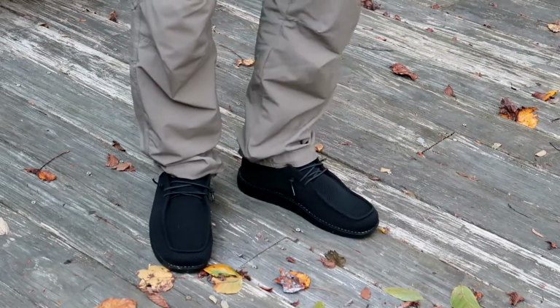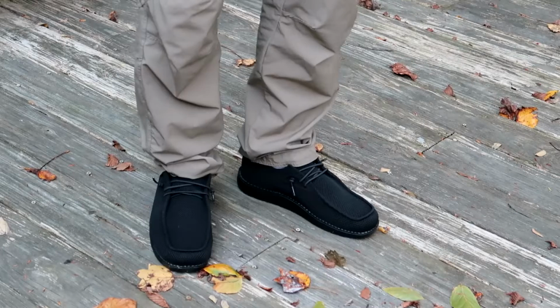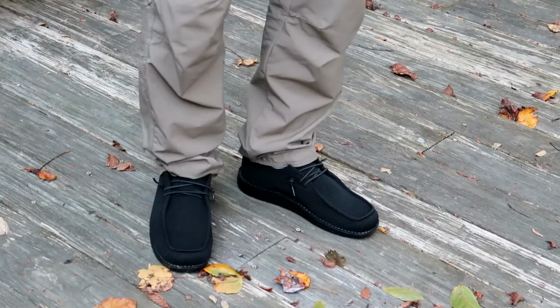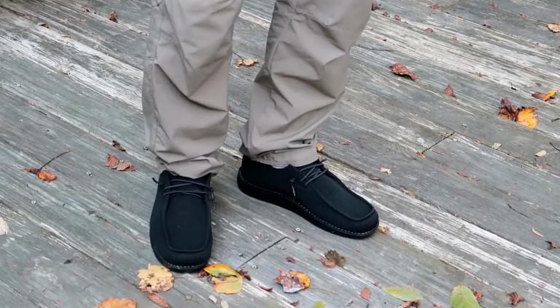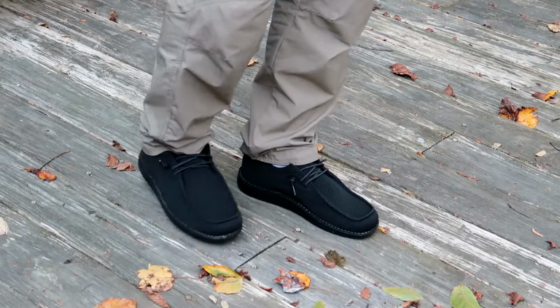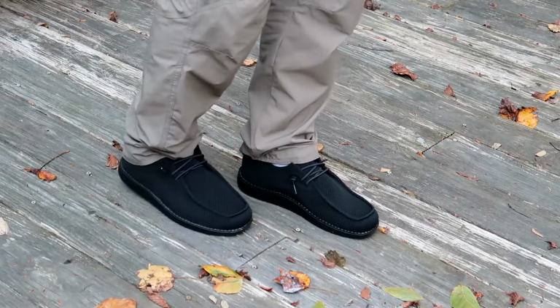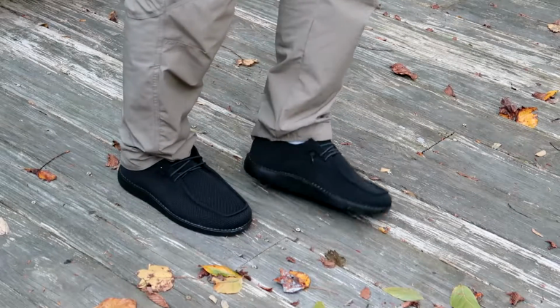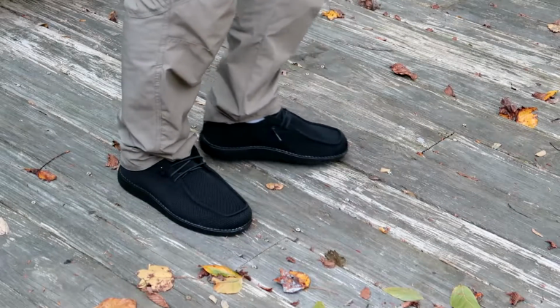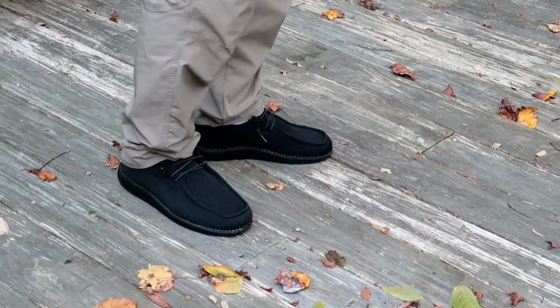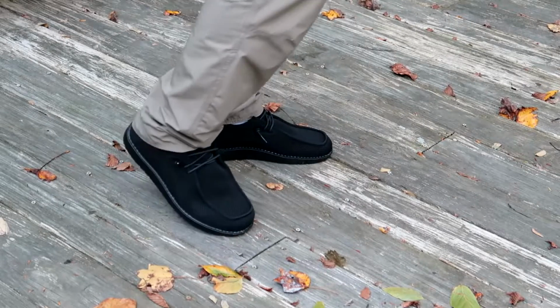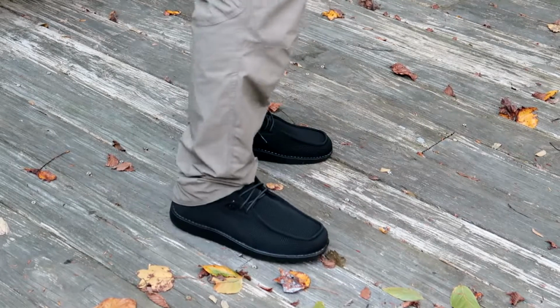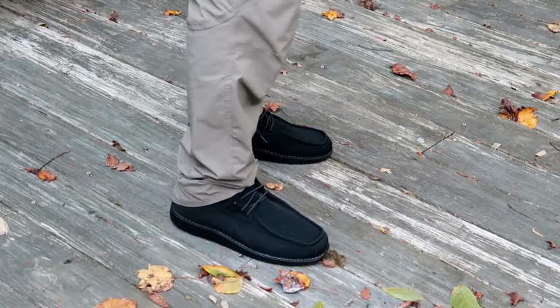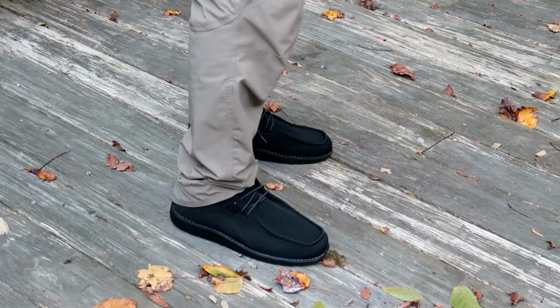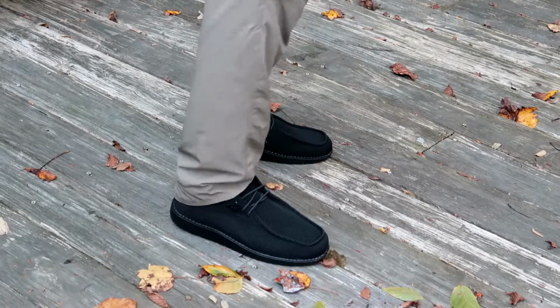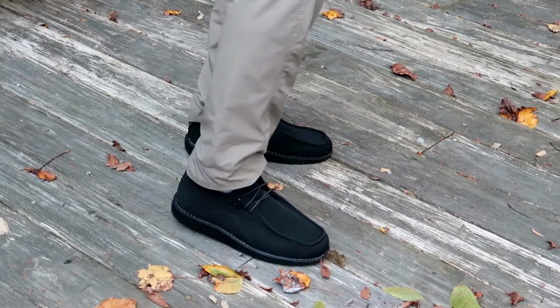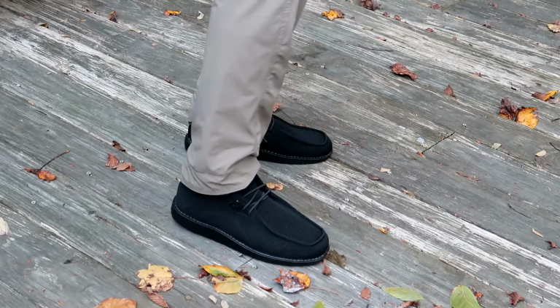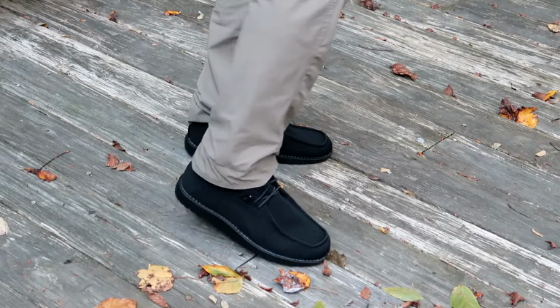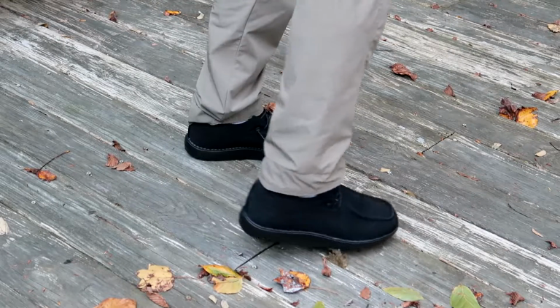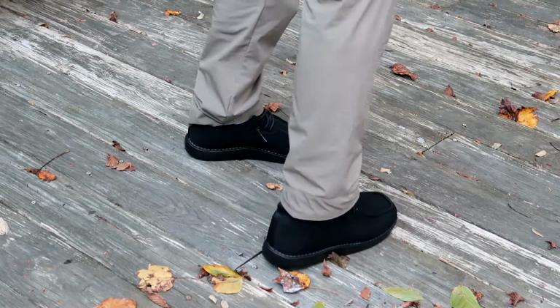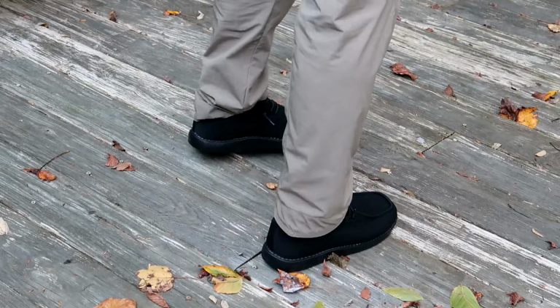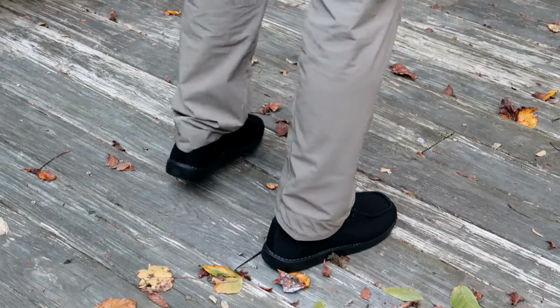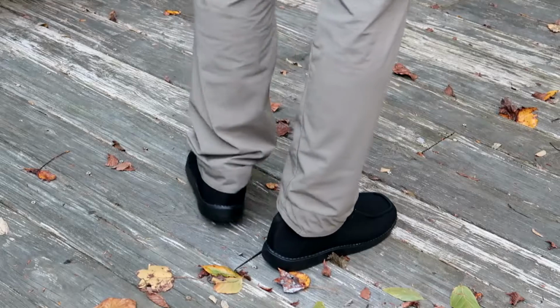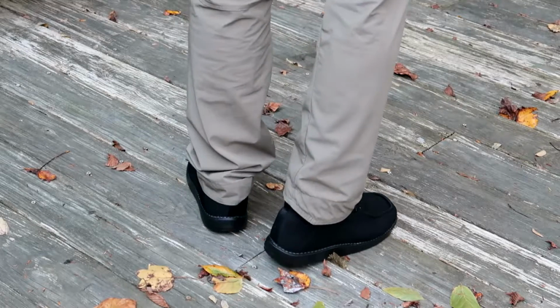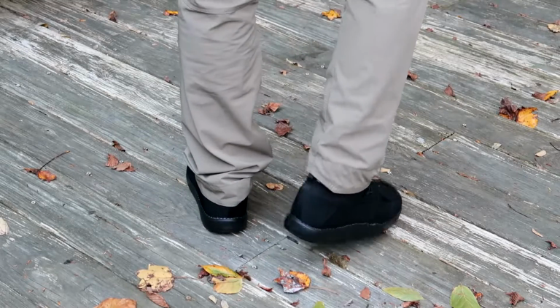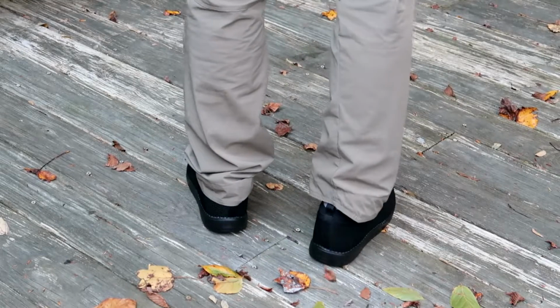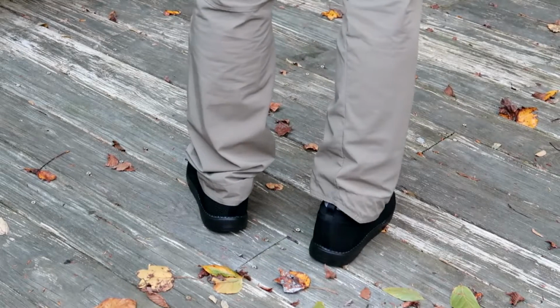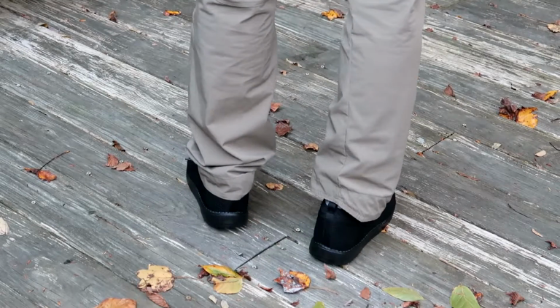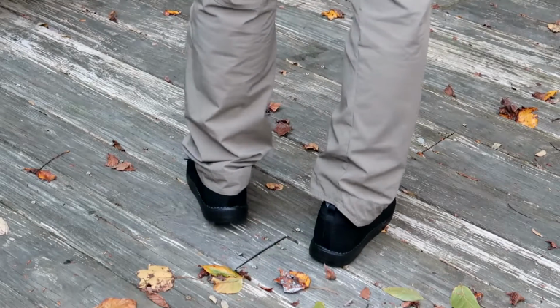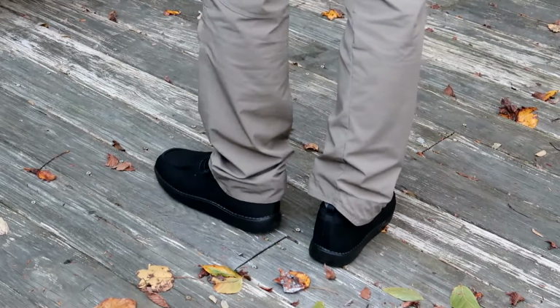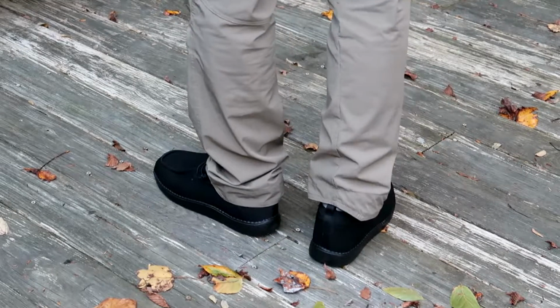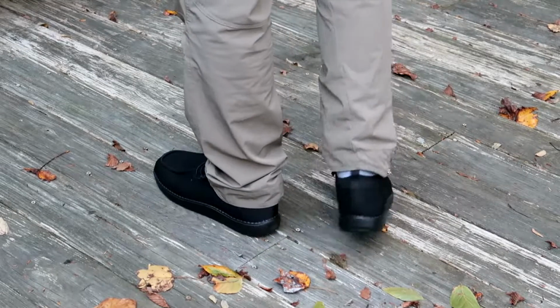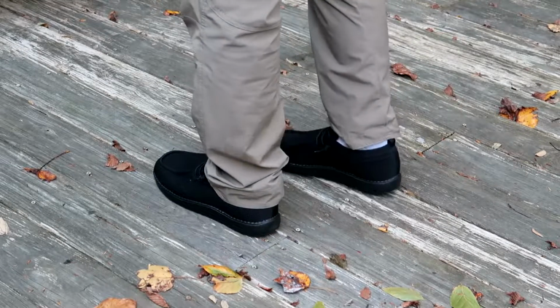Give them a try — I think you will not be disappointed in the comfort, flexibility, and feel of these shoes.